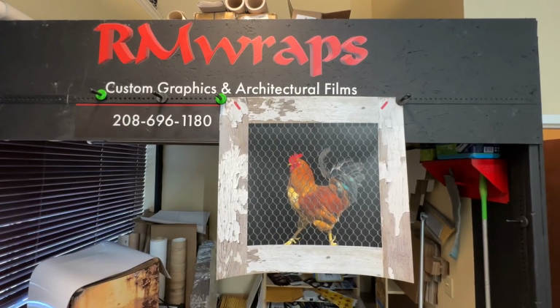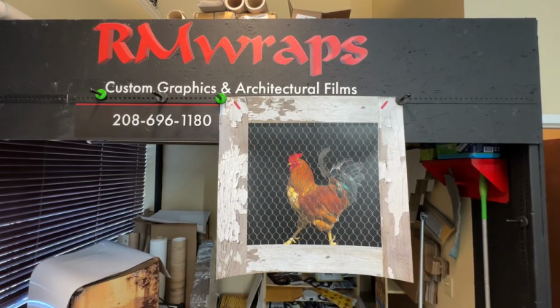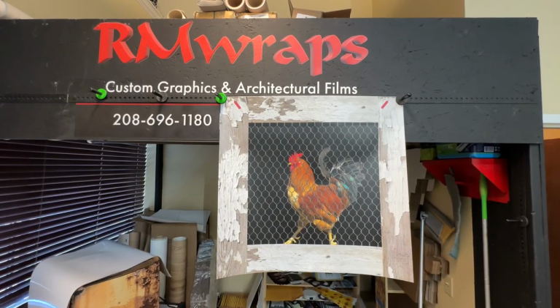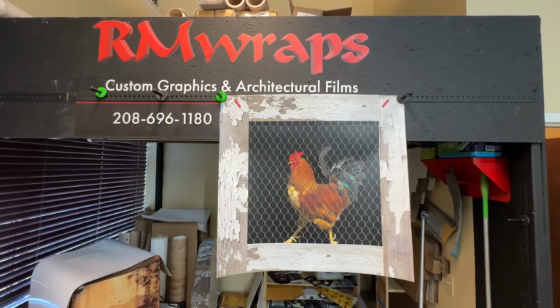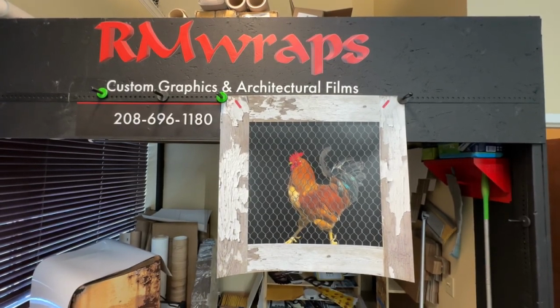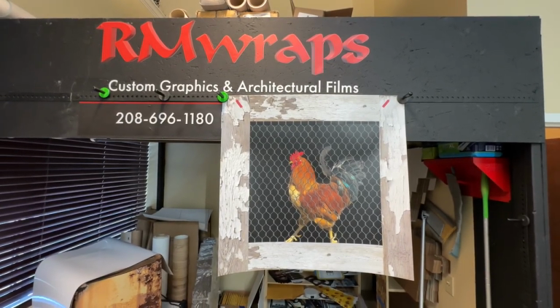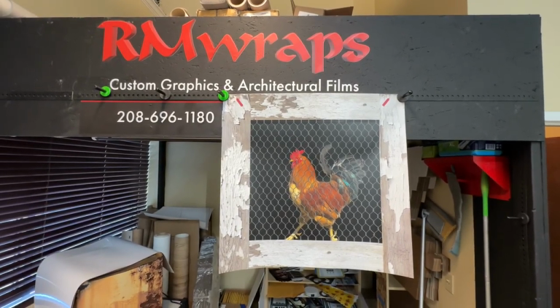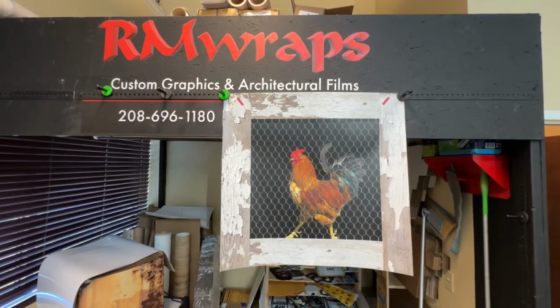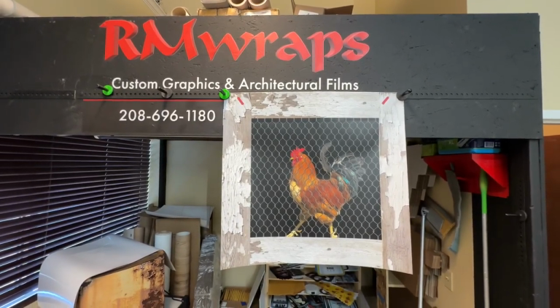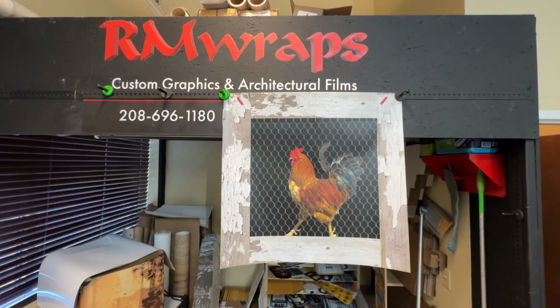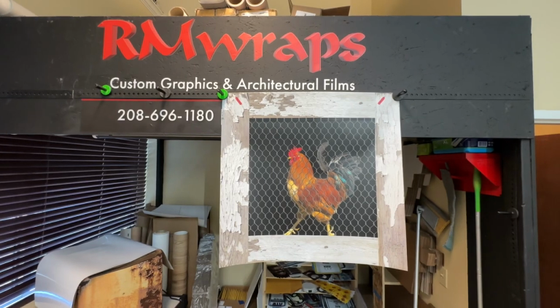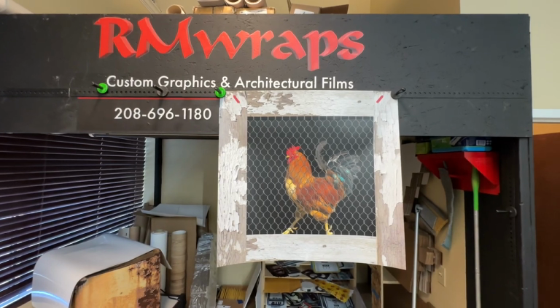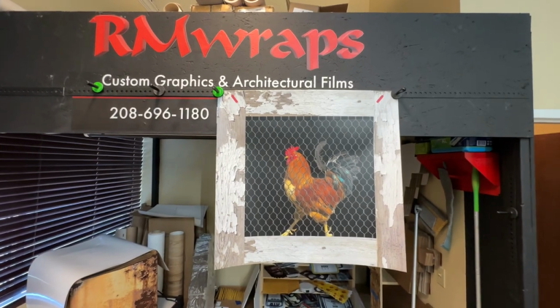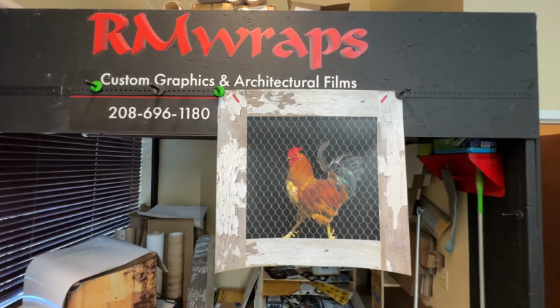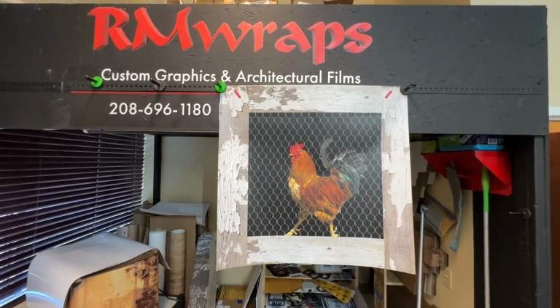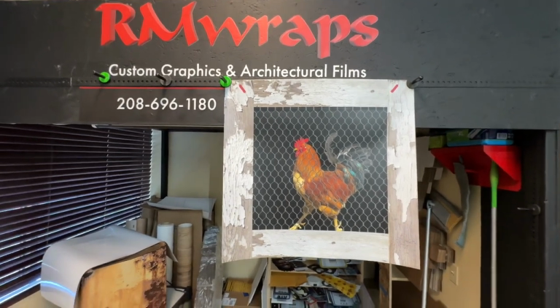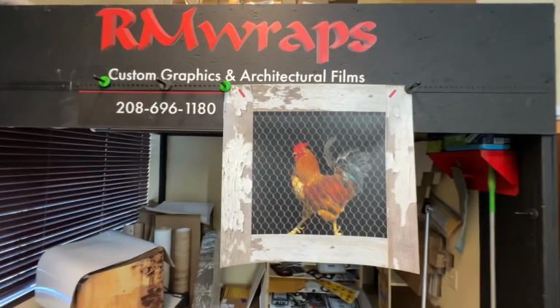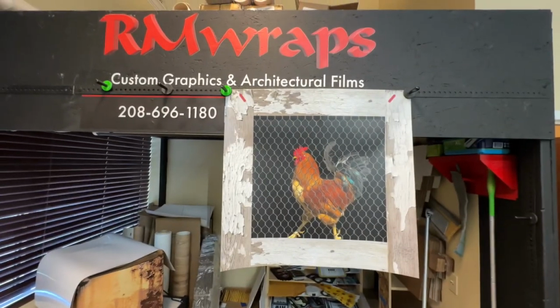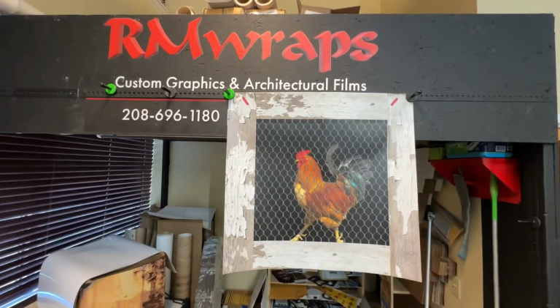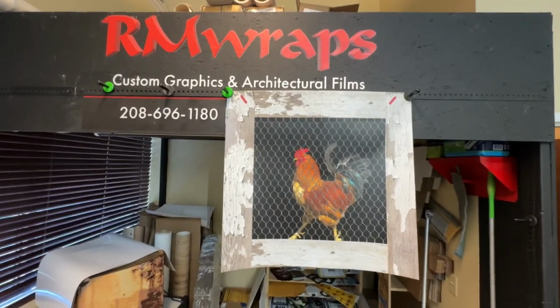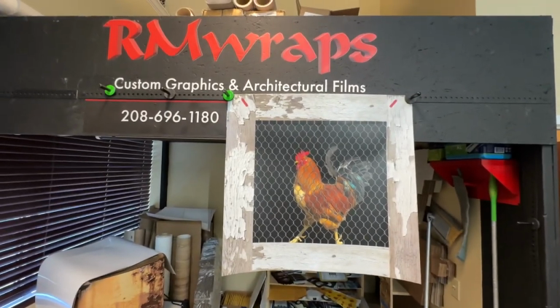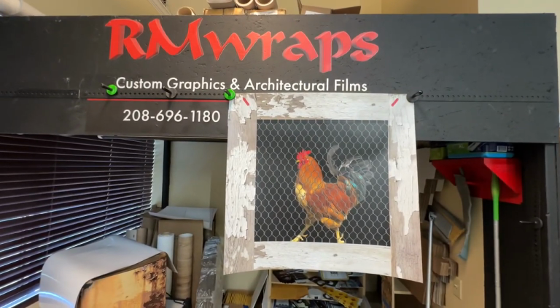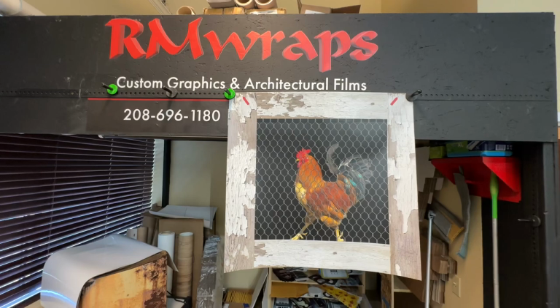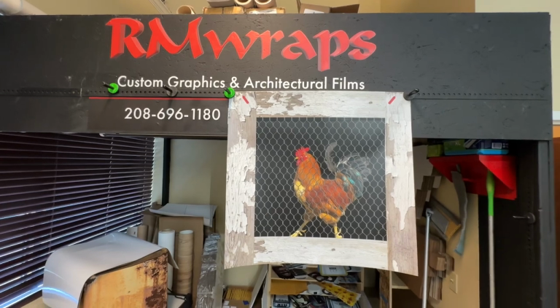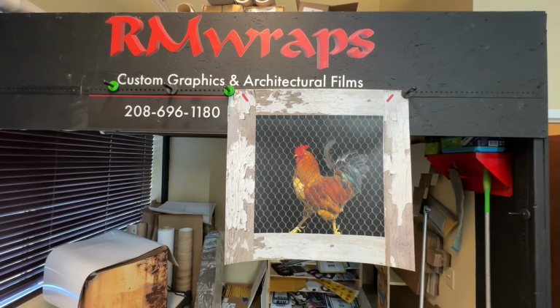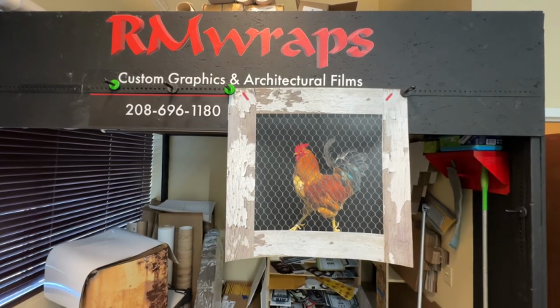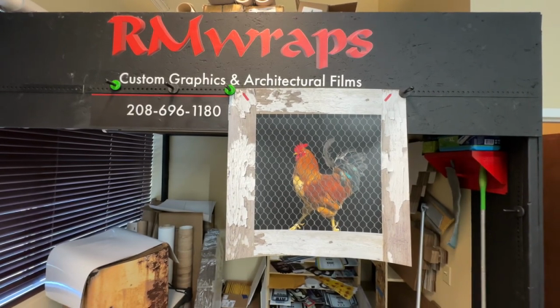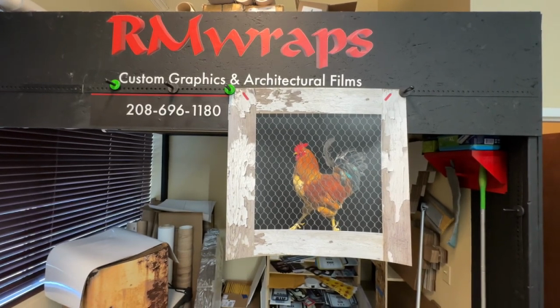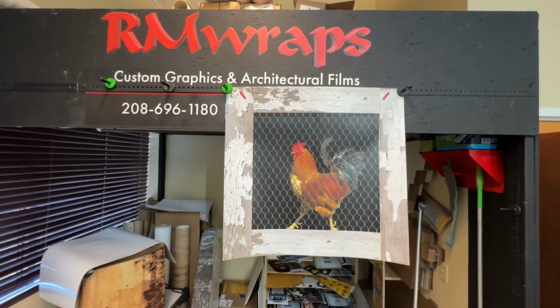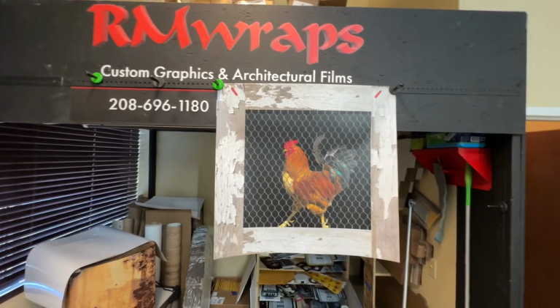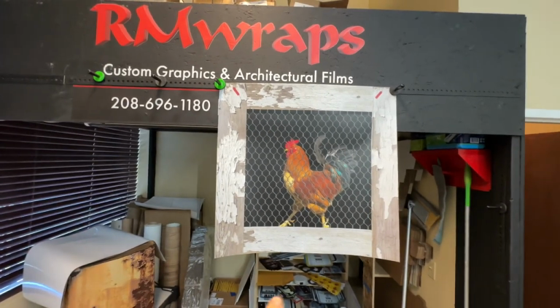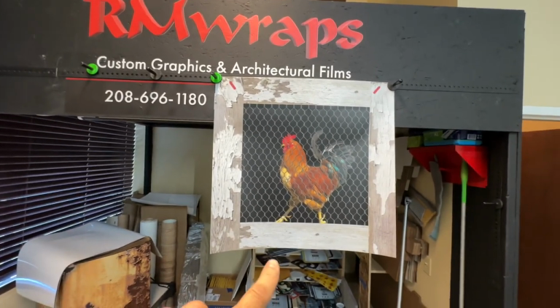What you're seeing right here is a dishwasher wrap — specifically called a chicken coop rooster dishwasher wrap. Every order is custom to fit. When you go to the rmwraps.com website, go to appliance wraps and dishwasher wraps, and you will find this one right here.